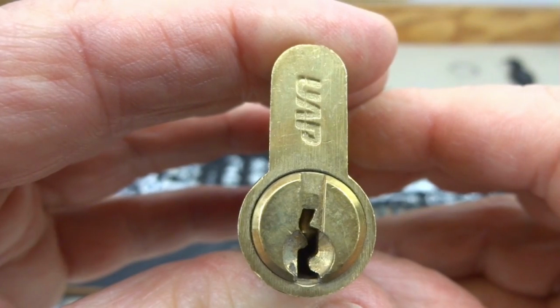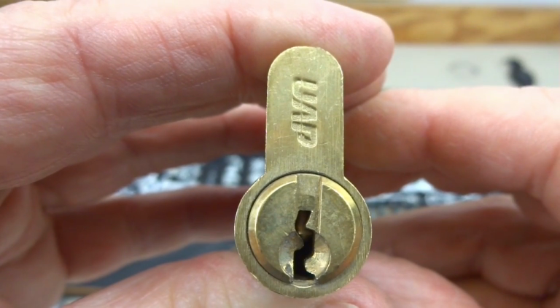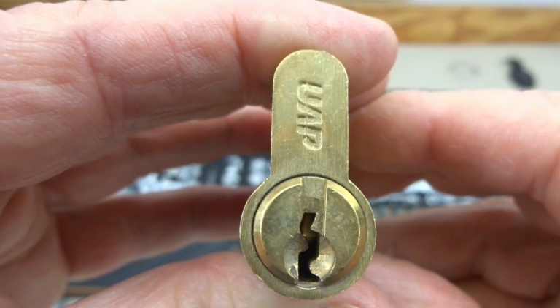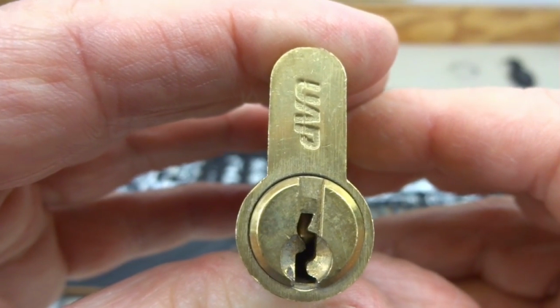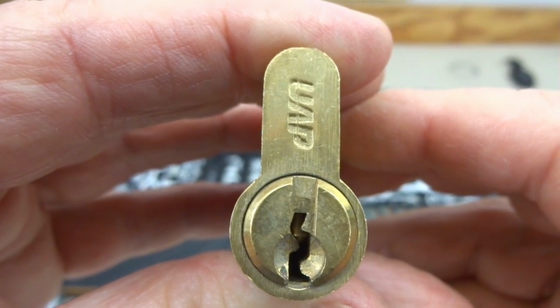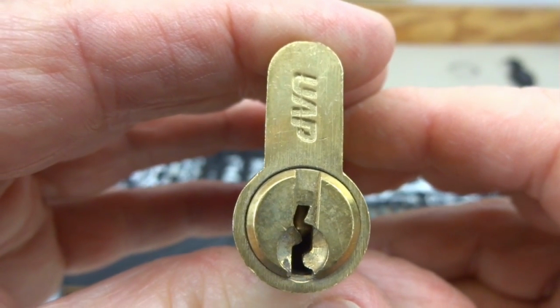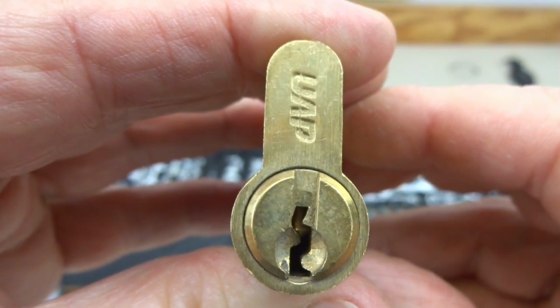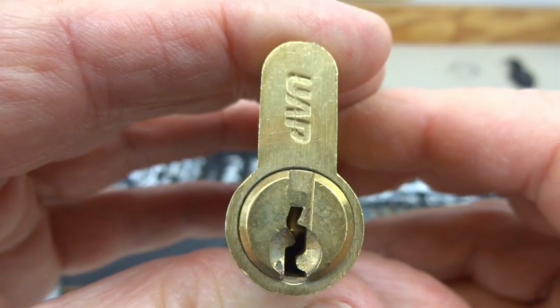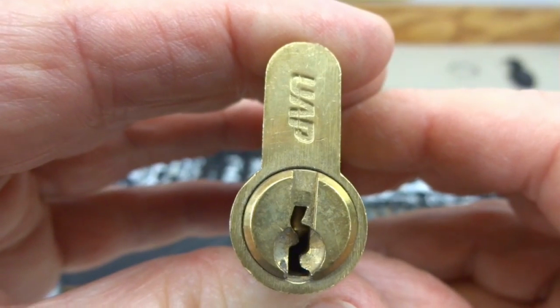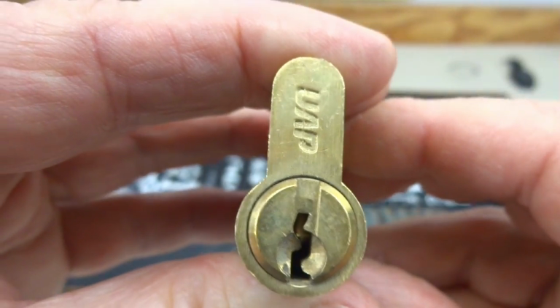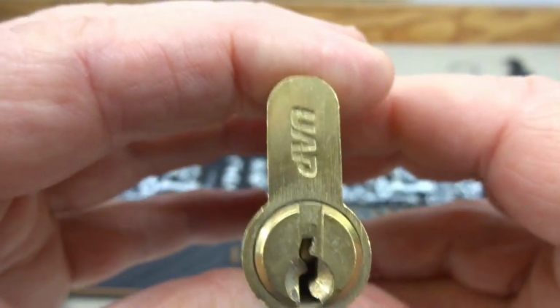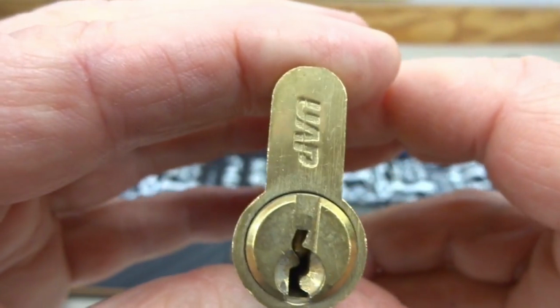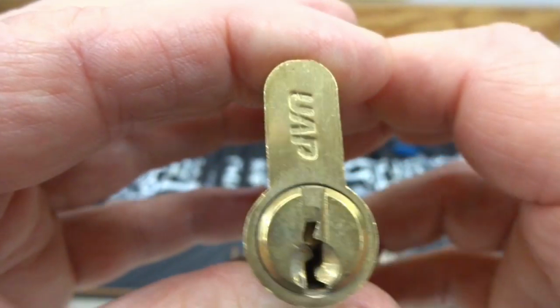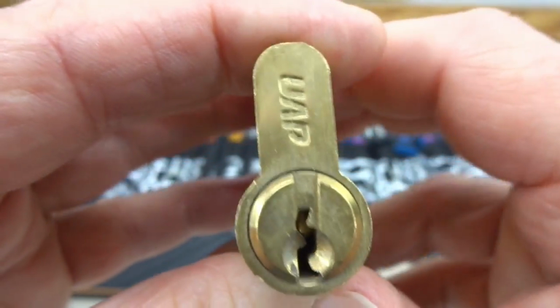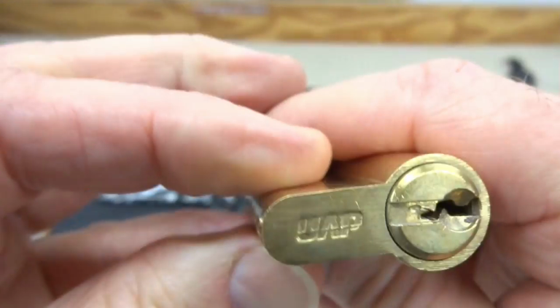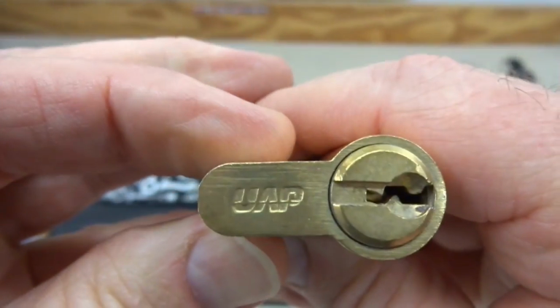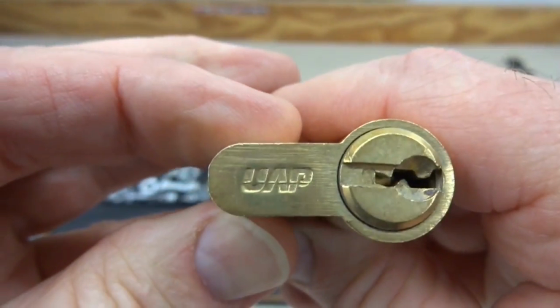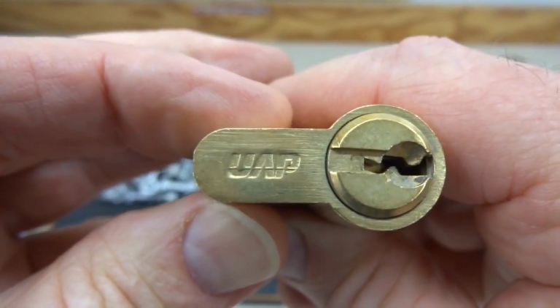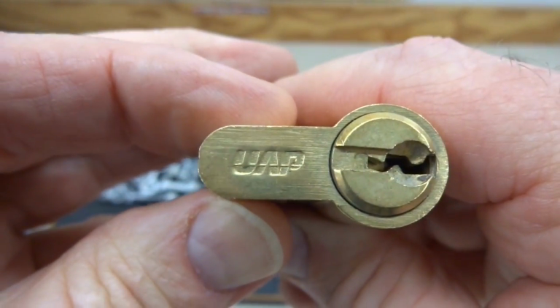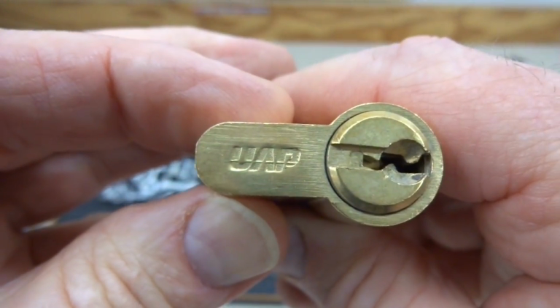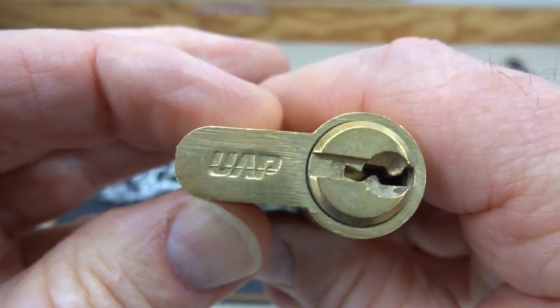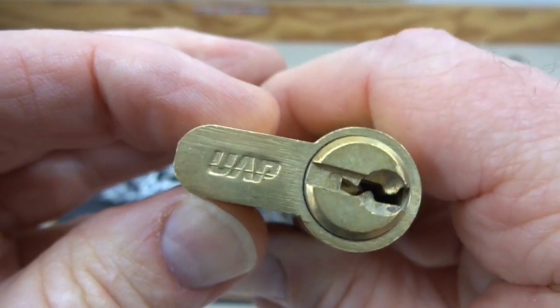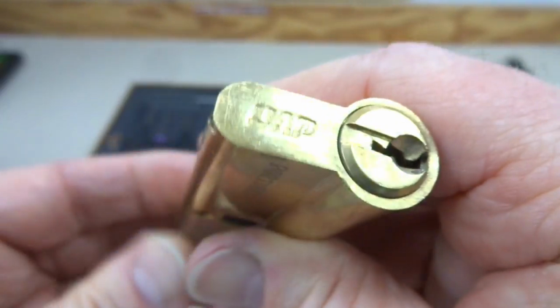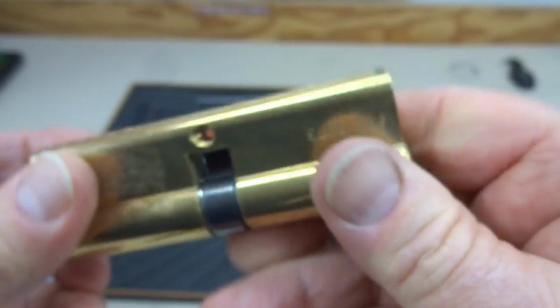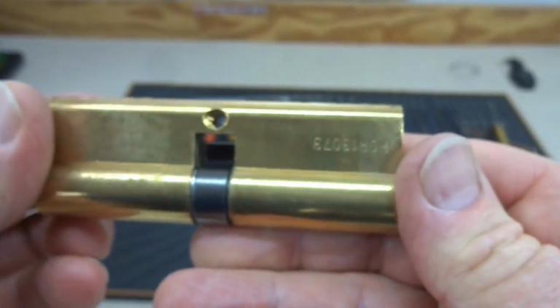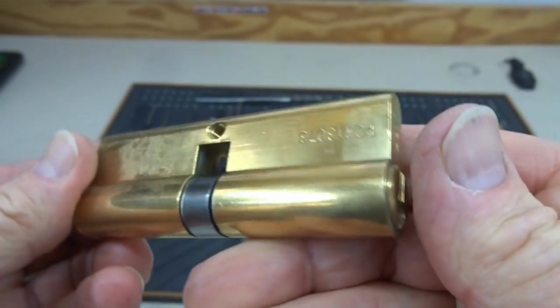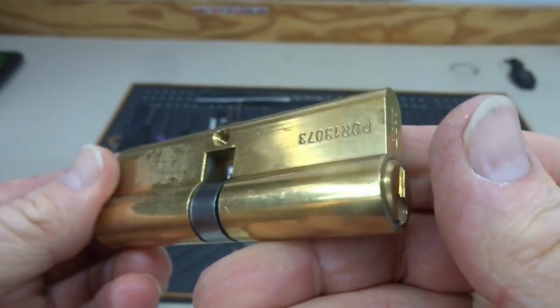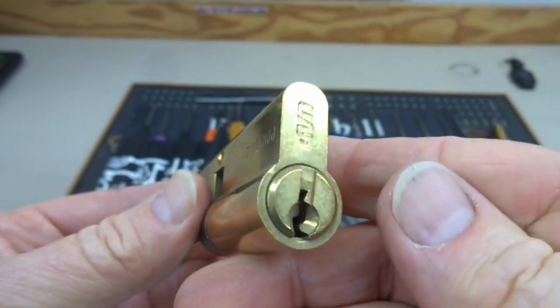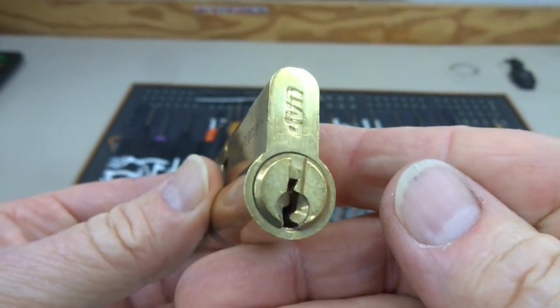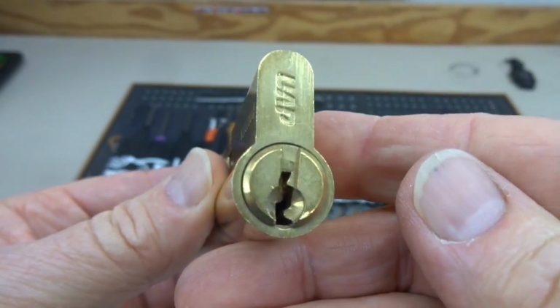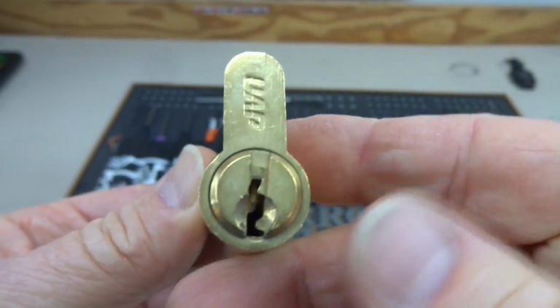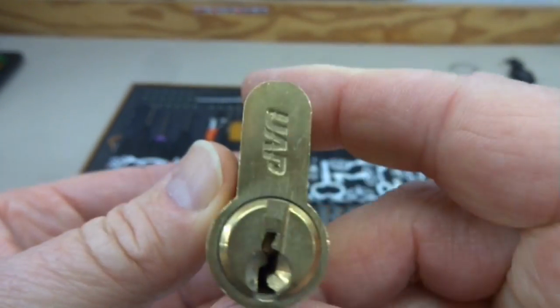All right, enough of the reviews for a little while. Let's get on into some lock picking, something we can actually do well. This is a UAP from Andy Grant in the UK. It came in a box of about six different locks.